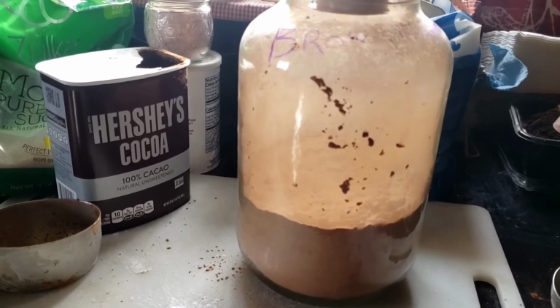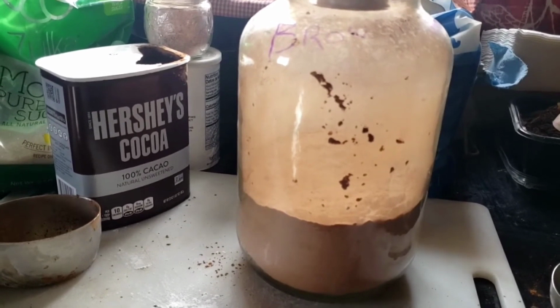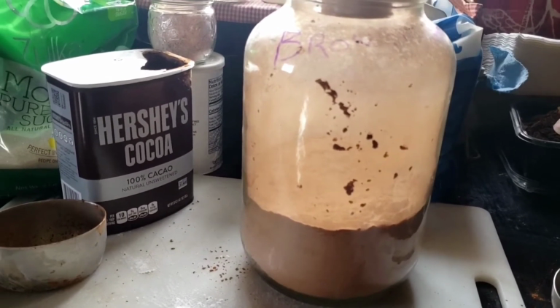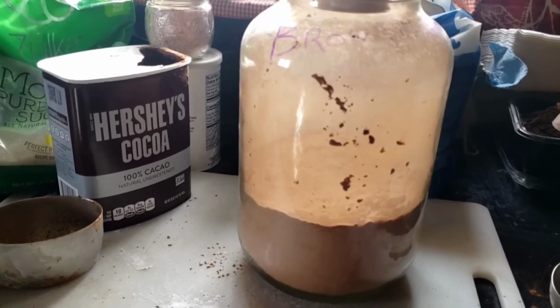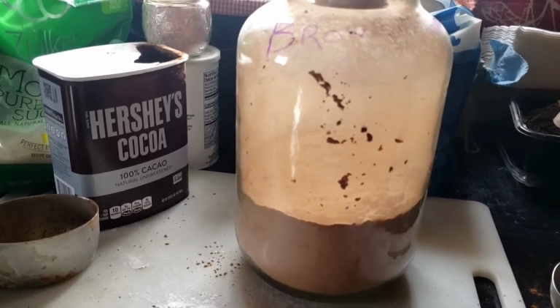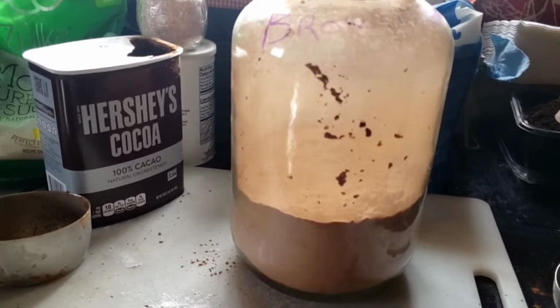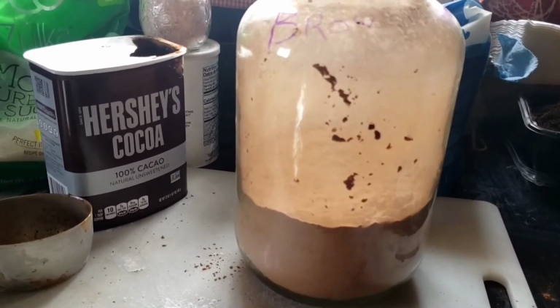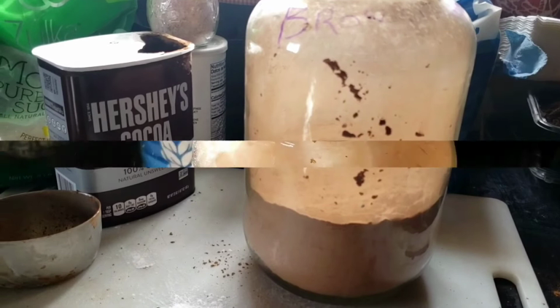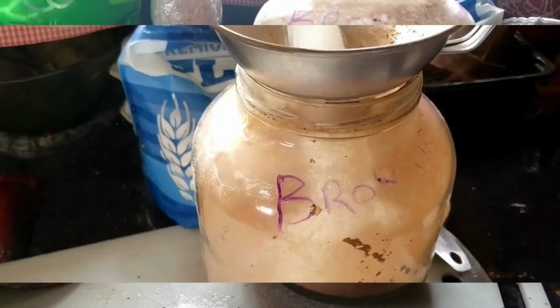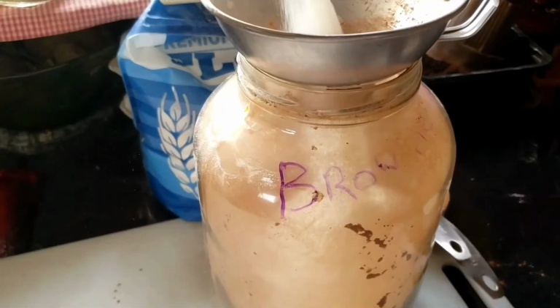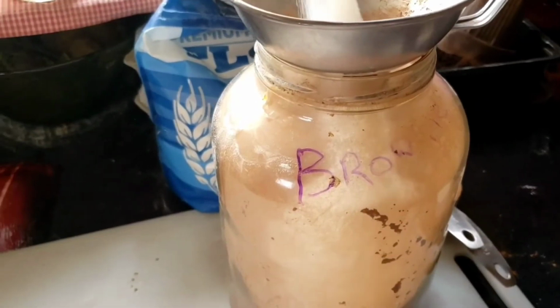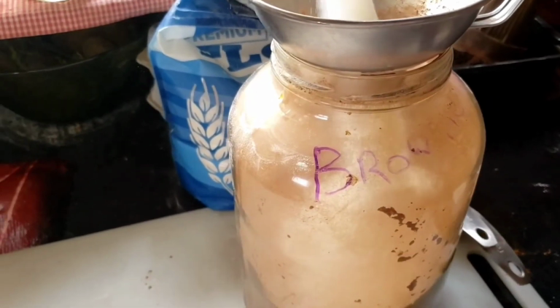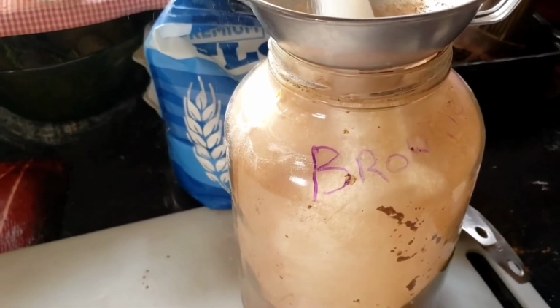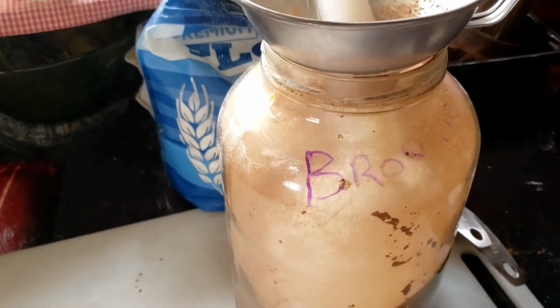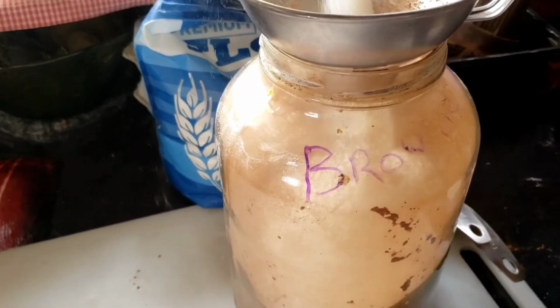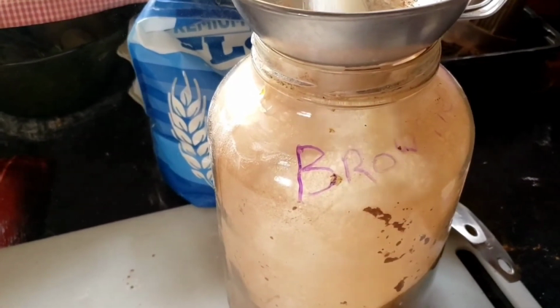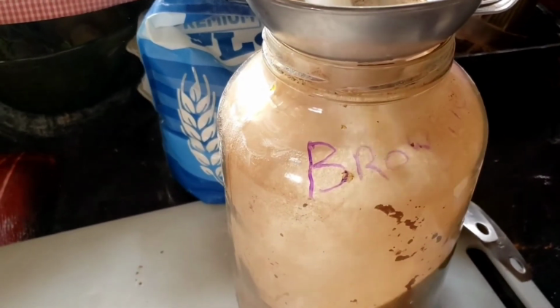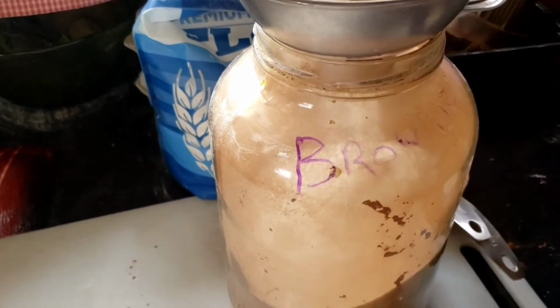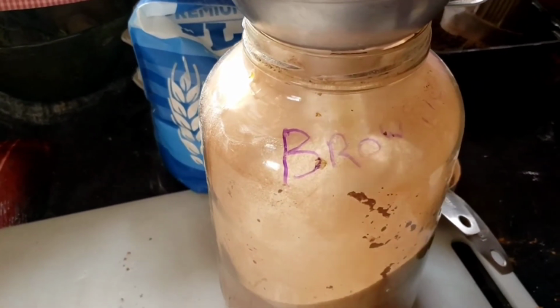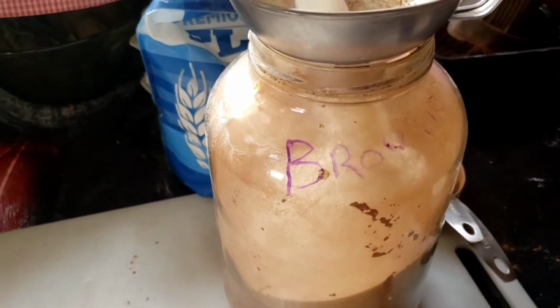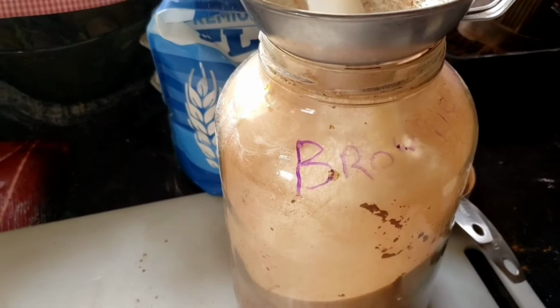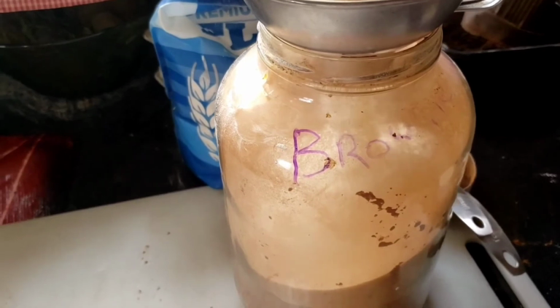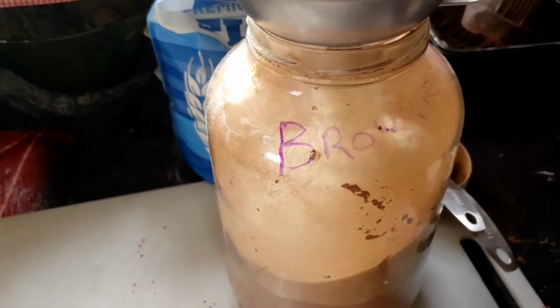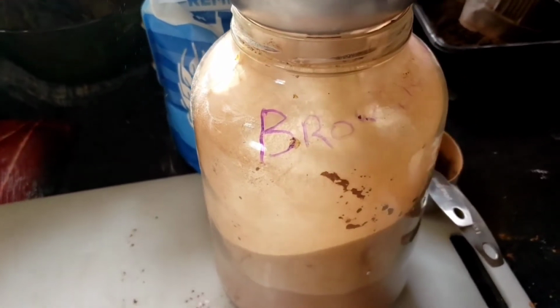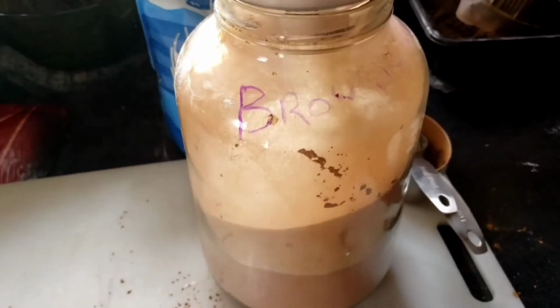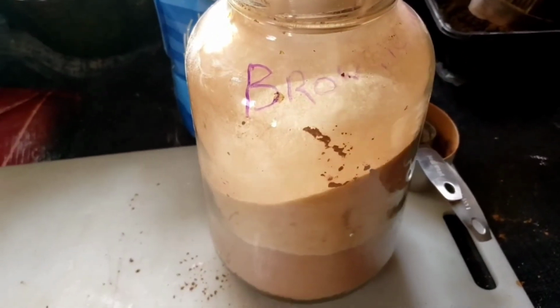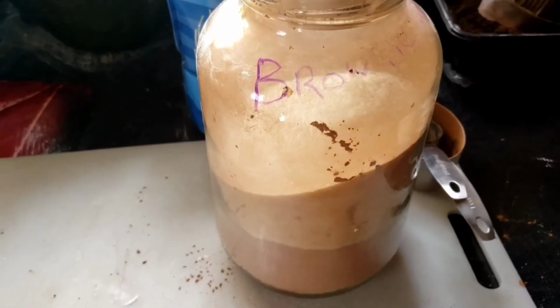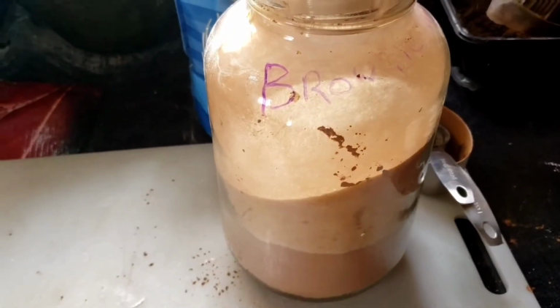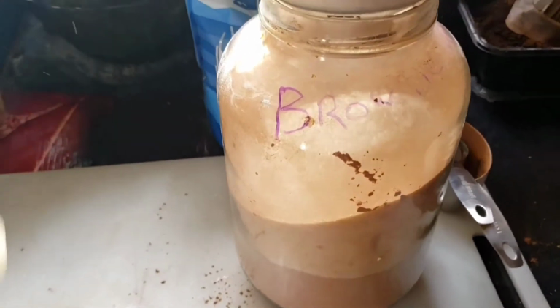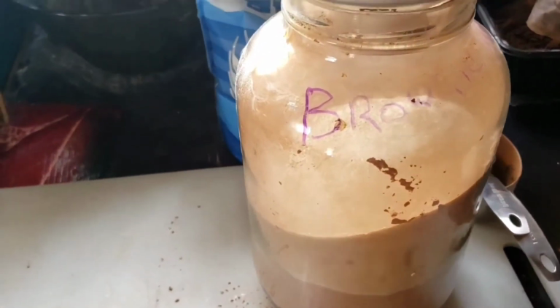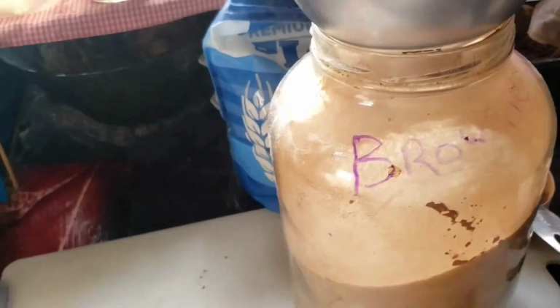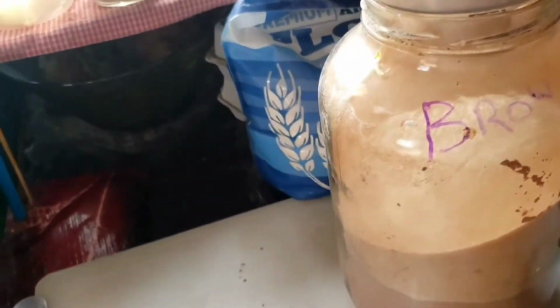Now we're adding four cups of sugar. If you want you can stop in between and mix it, or you can do what I did and just pour it all in.